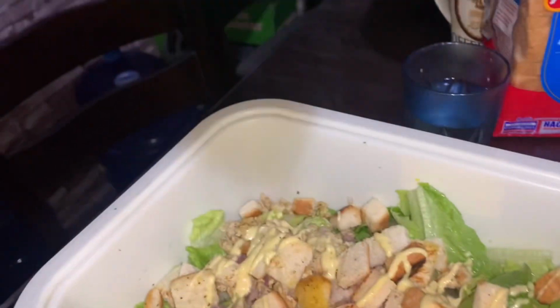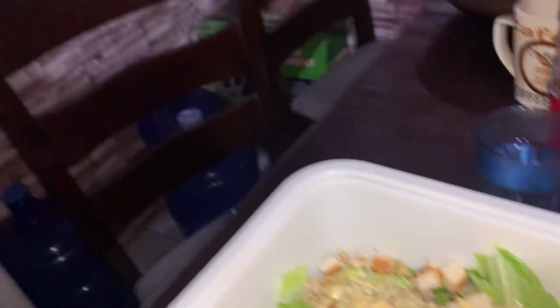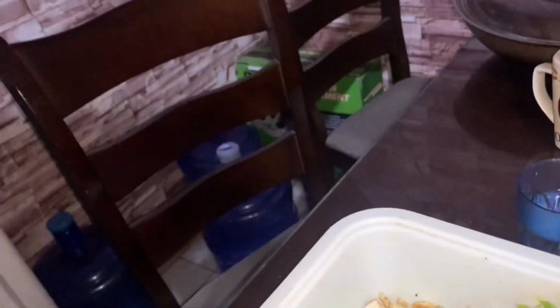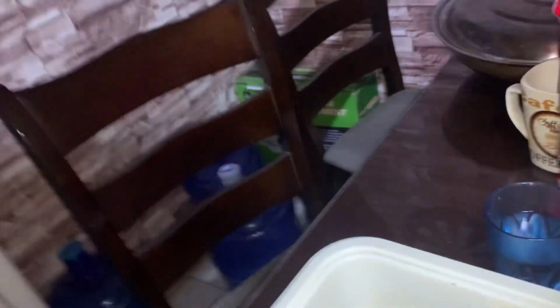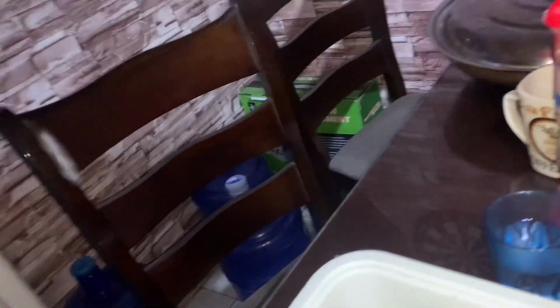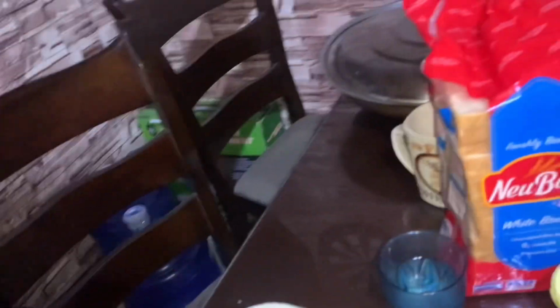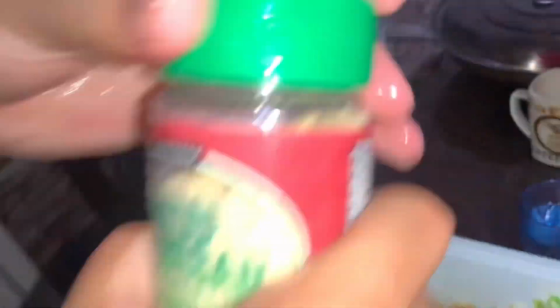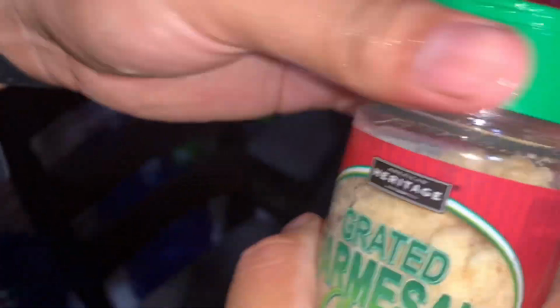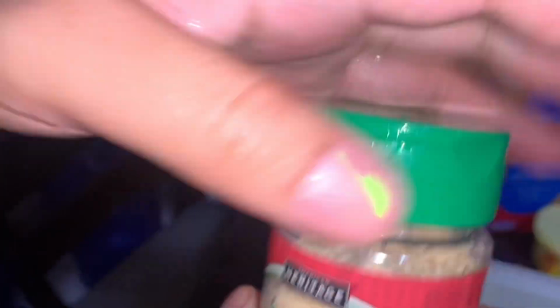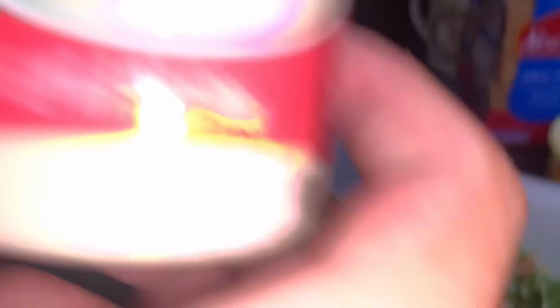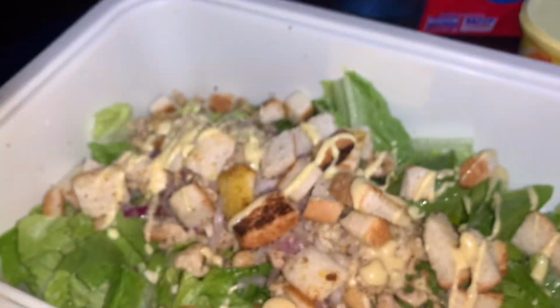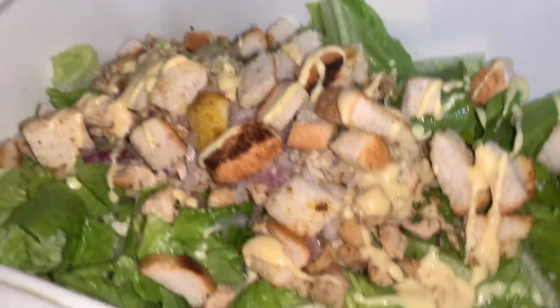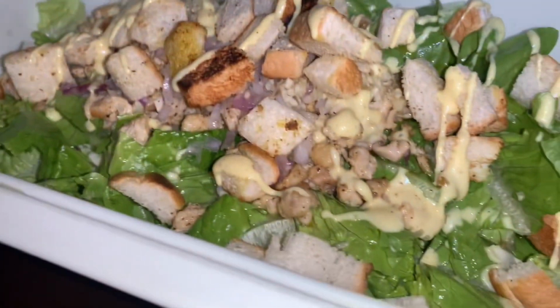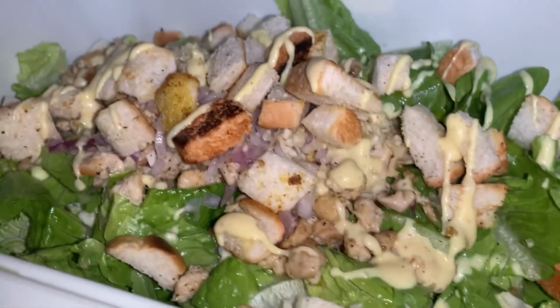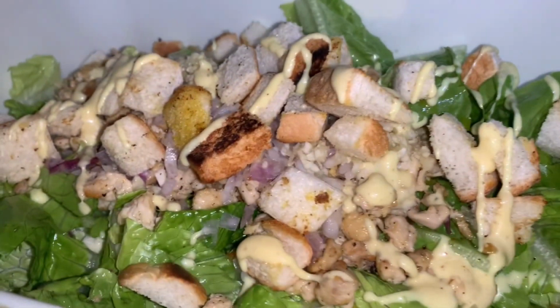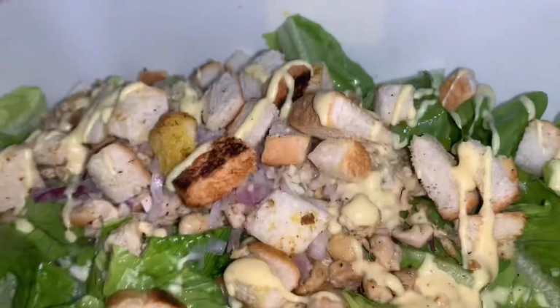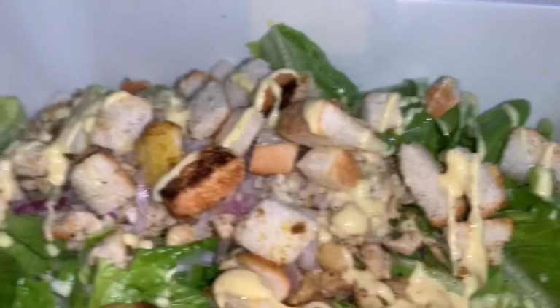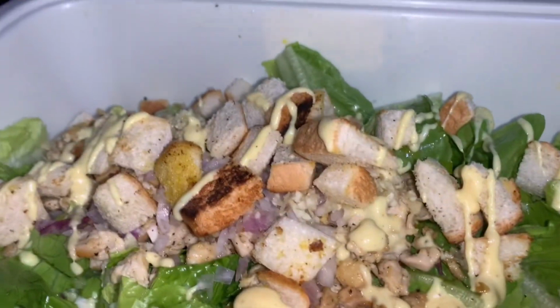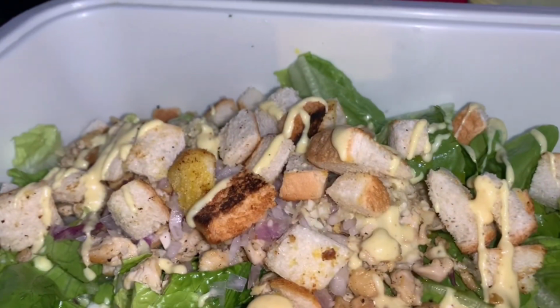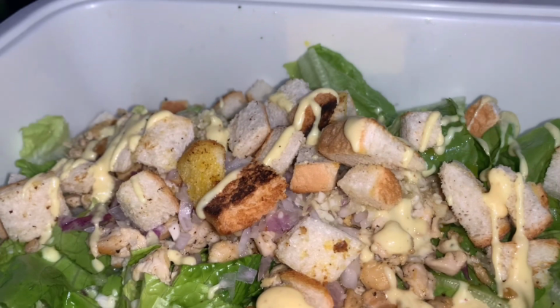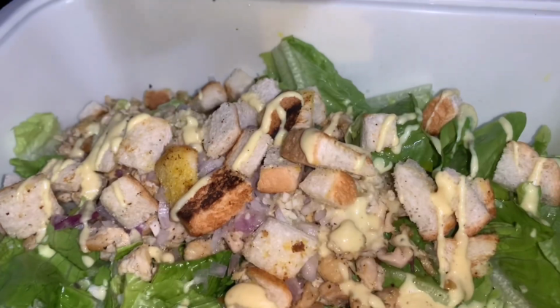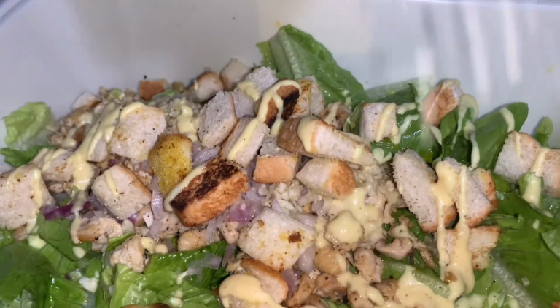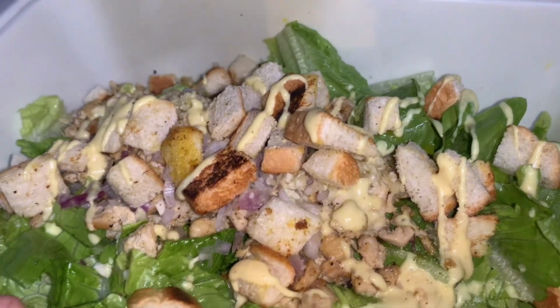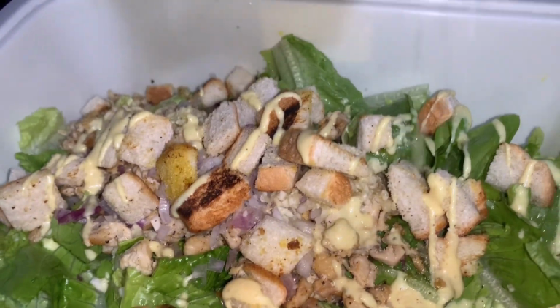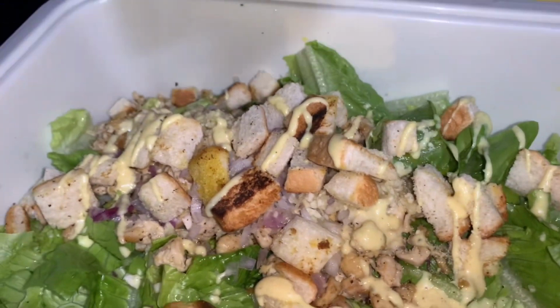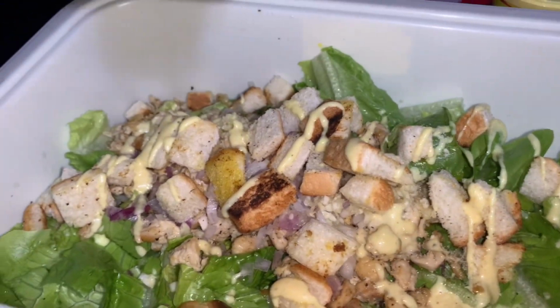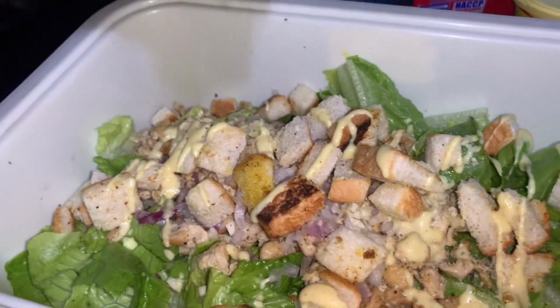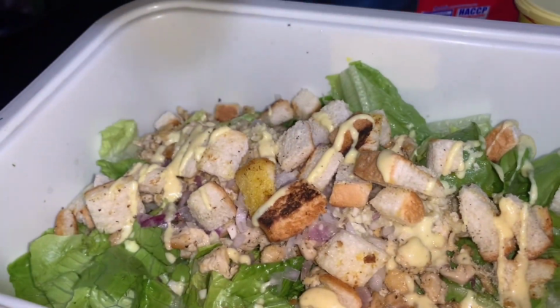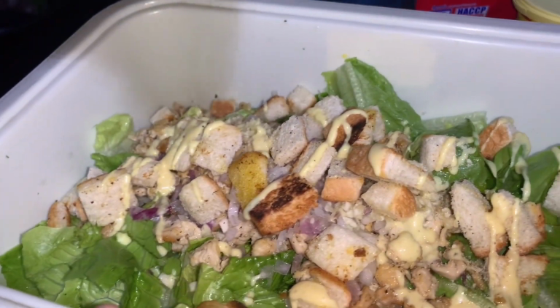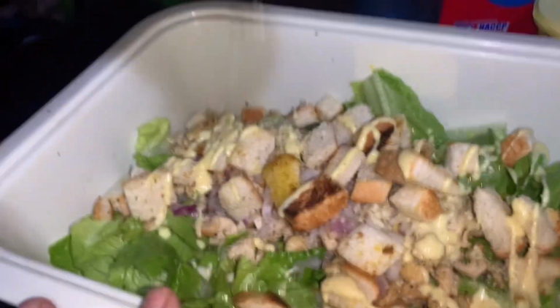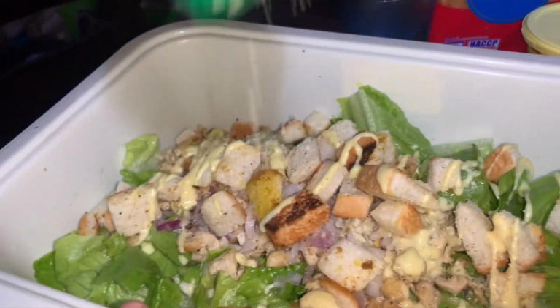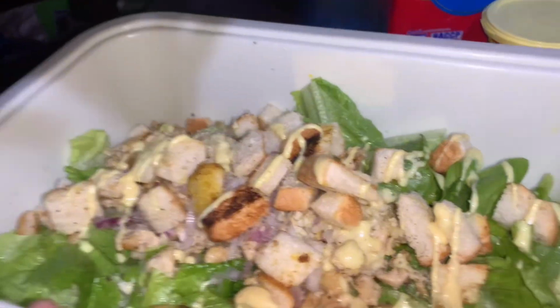Anong brand? Nakasara pa yun, pare — Heritage. Syempre, parmesan, pare — Yan Yan.